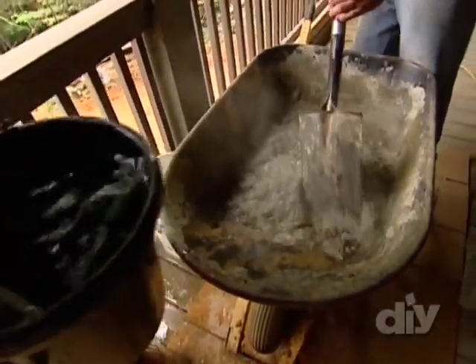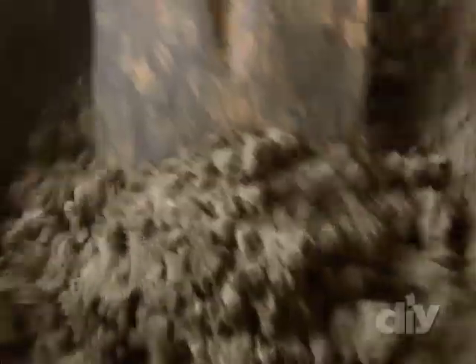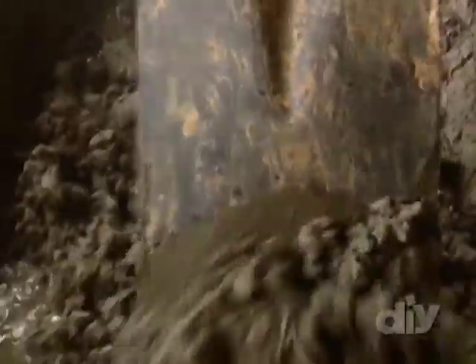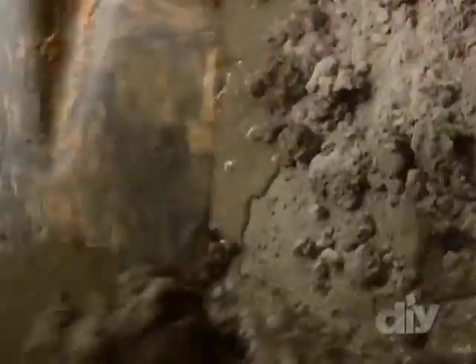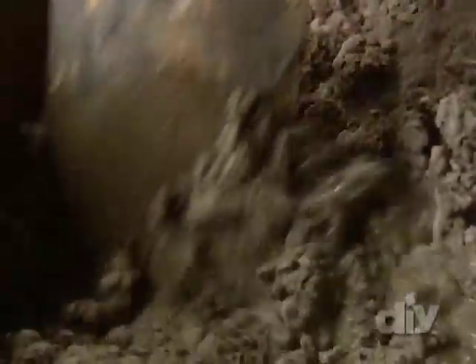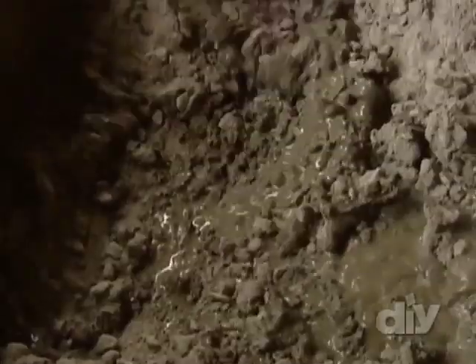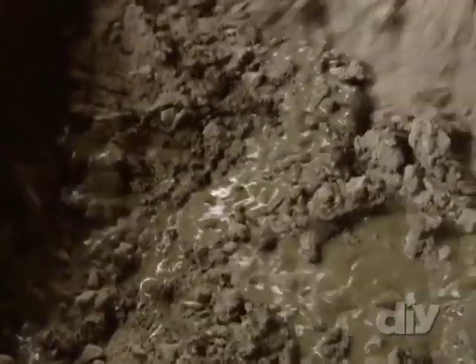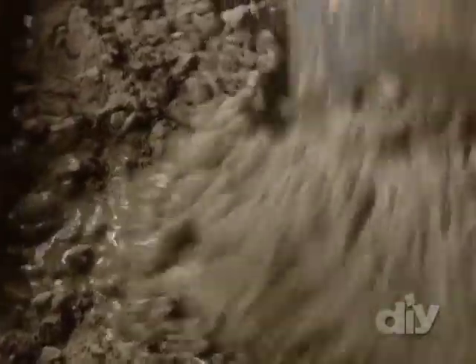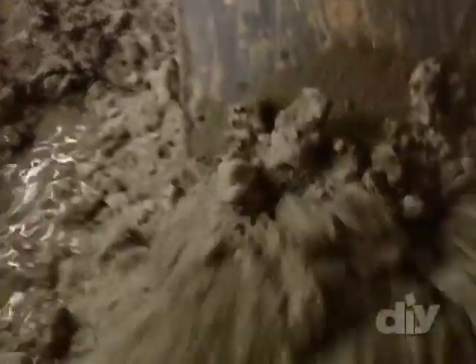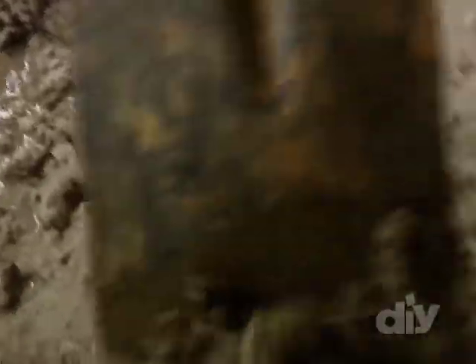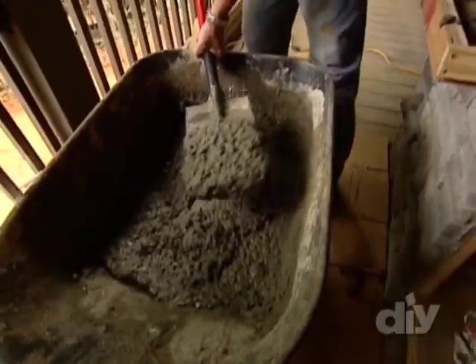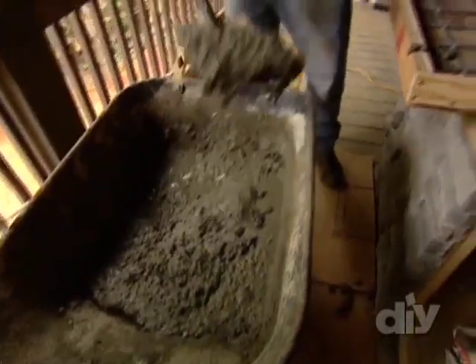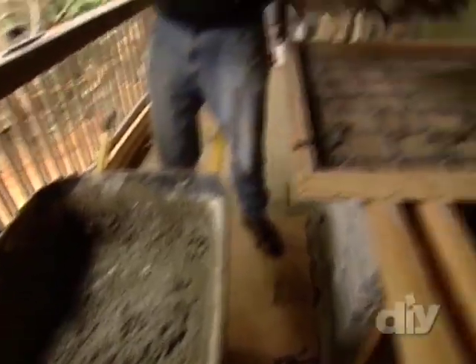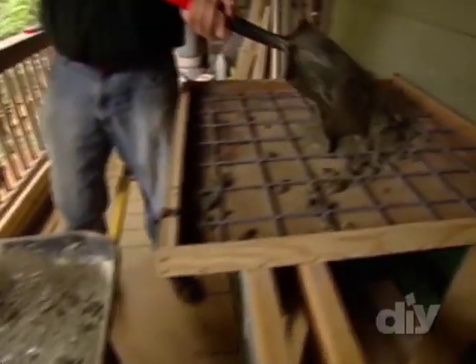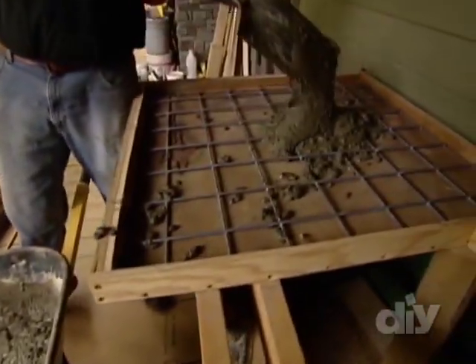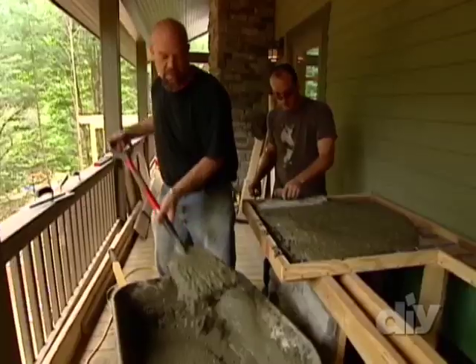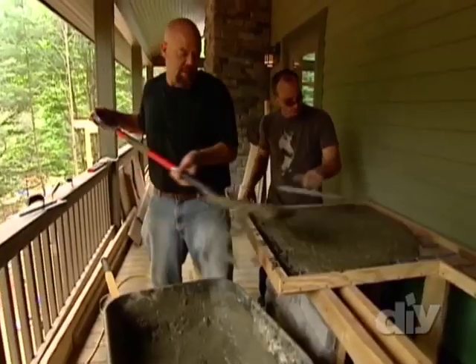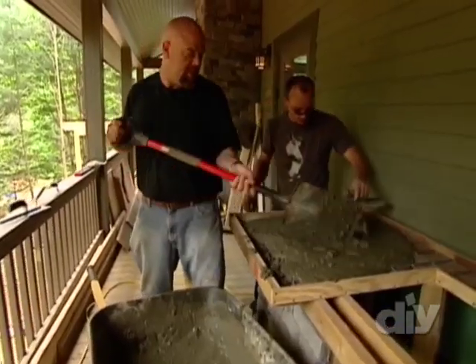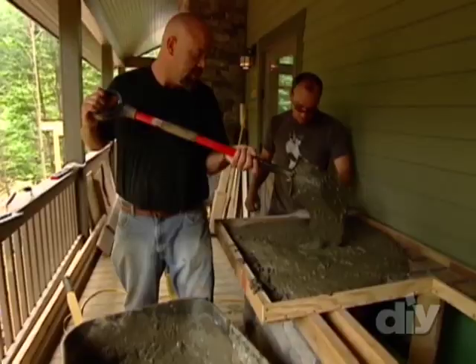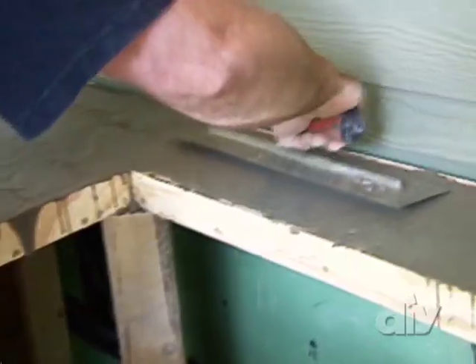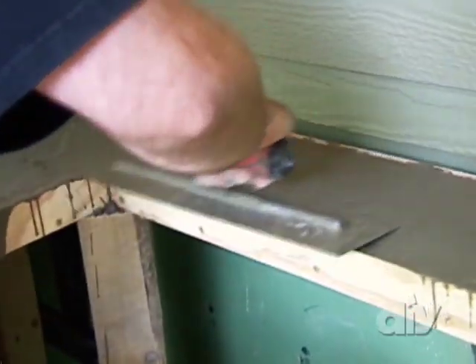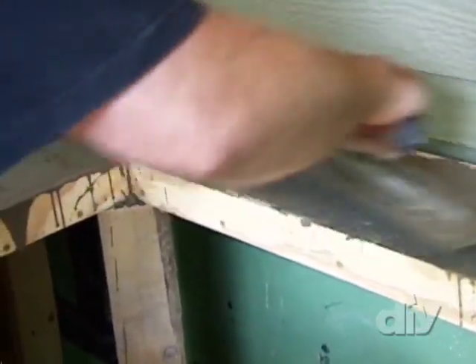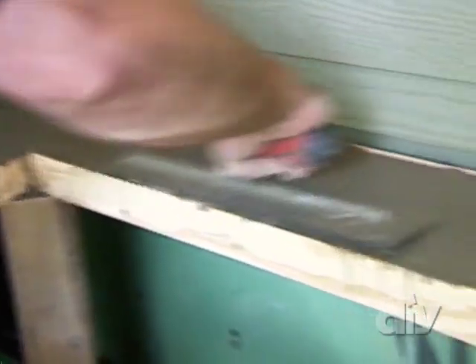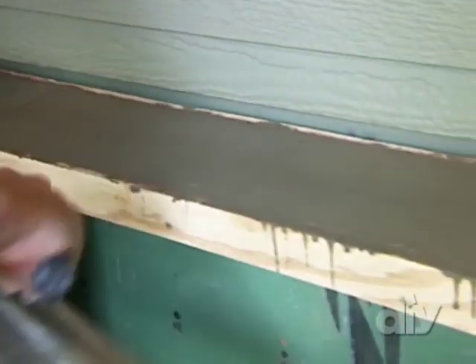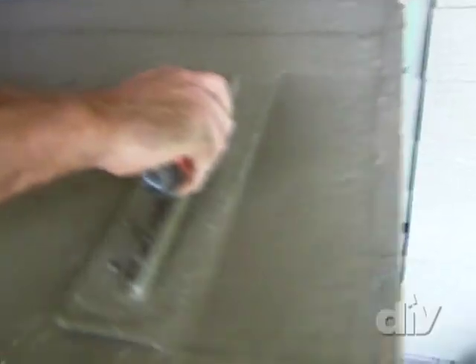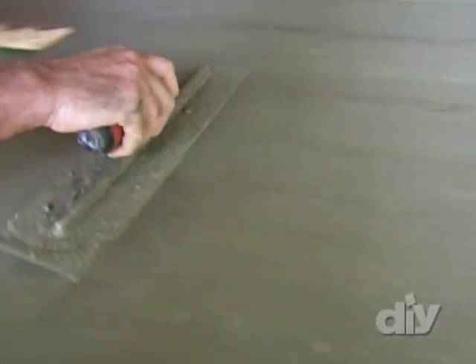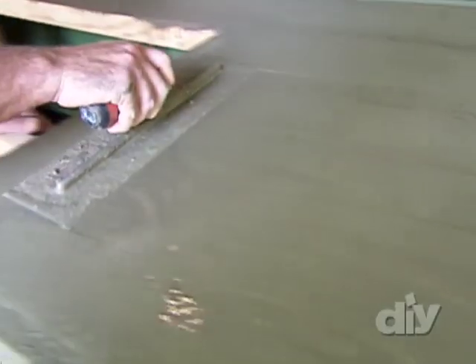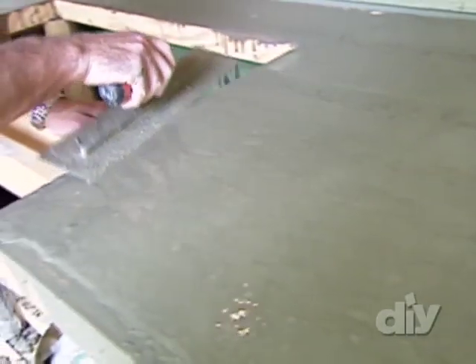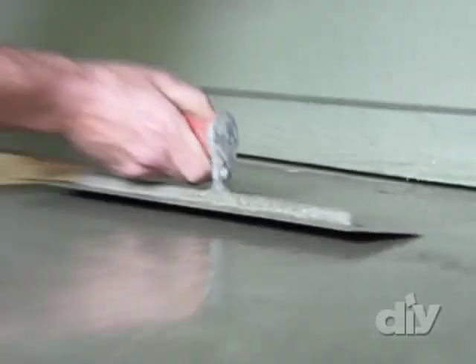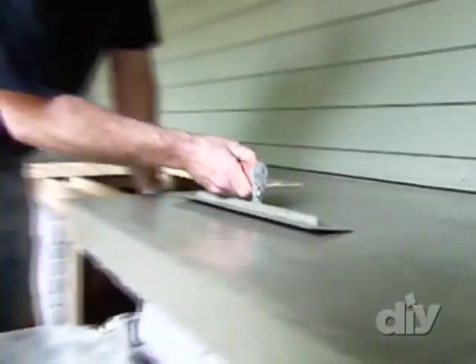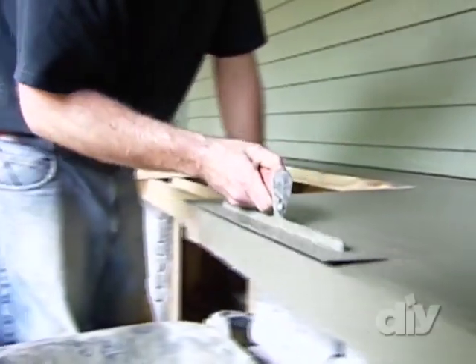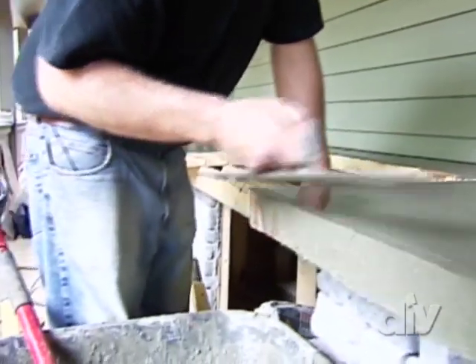Determine the amount needed based on the measurements of the area. Next, pour the cement into the form. Smooth and spread it with a trowel to make sure it's level. Then, let it set for 2 hours and repeat.